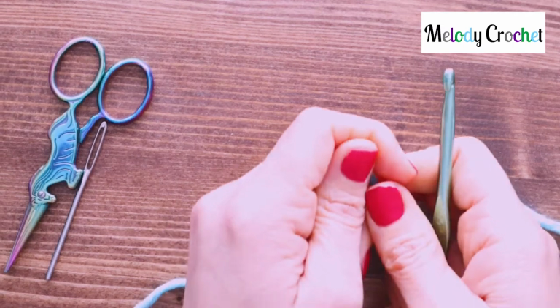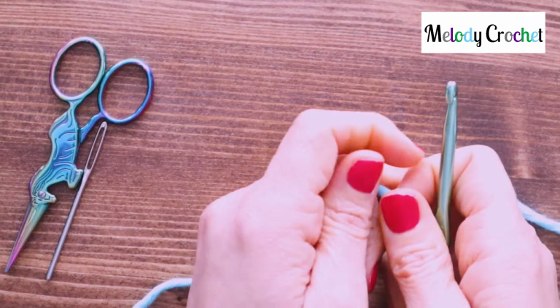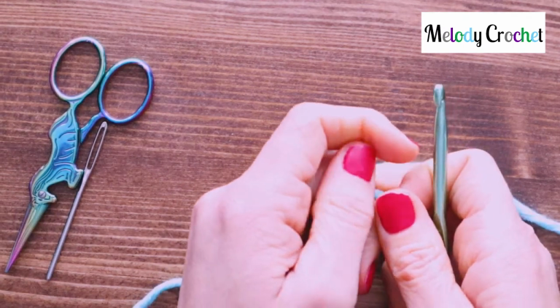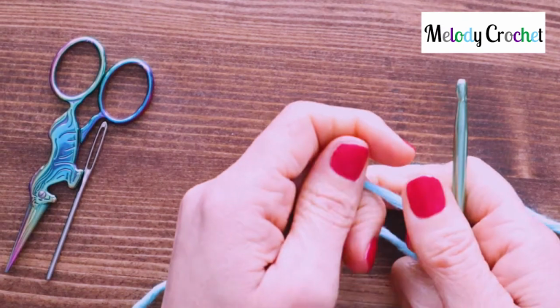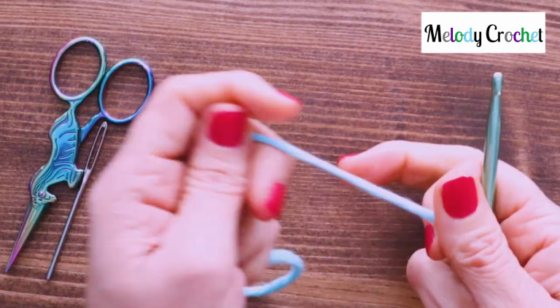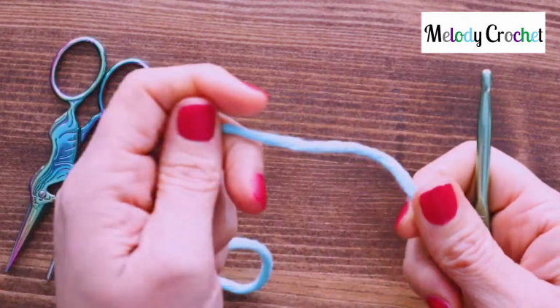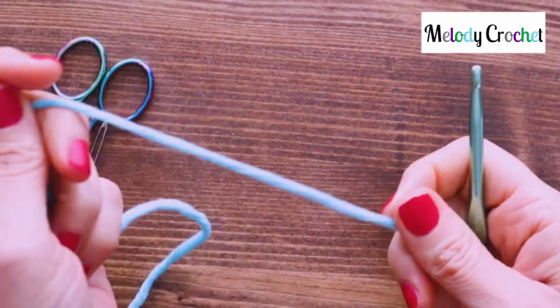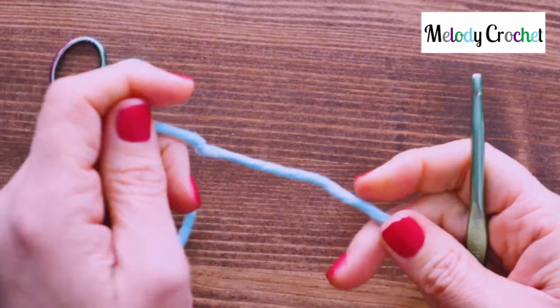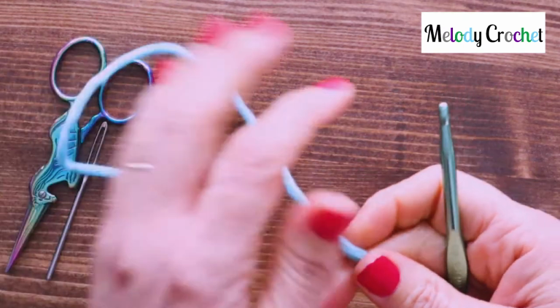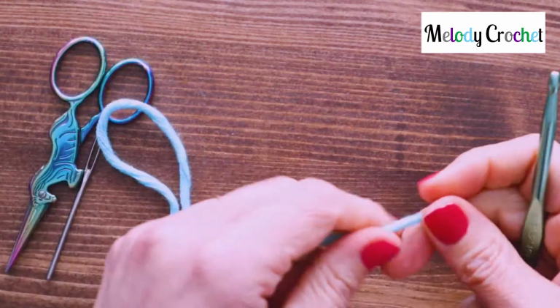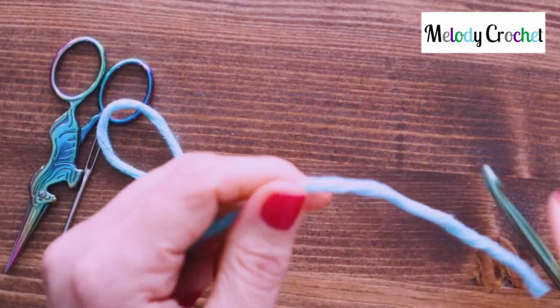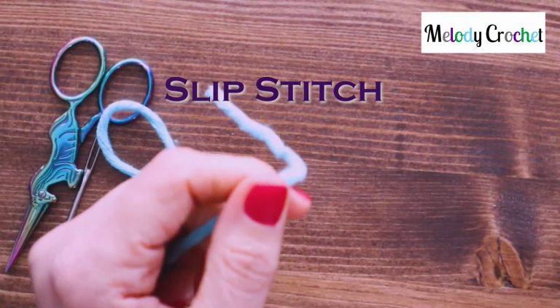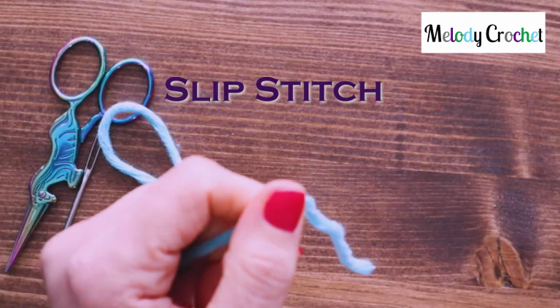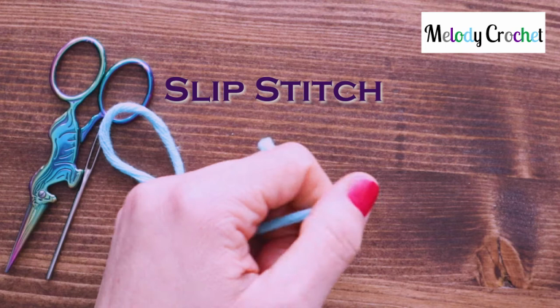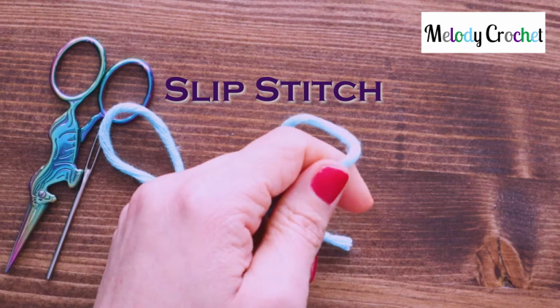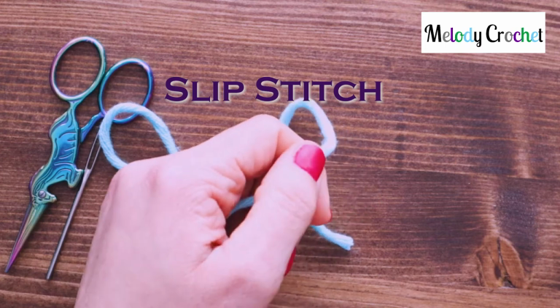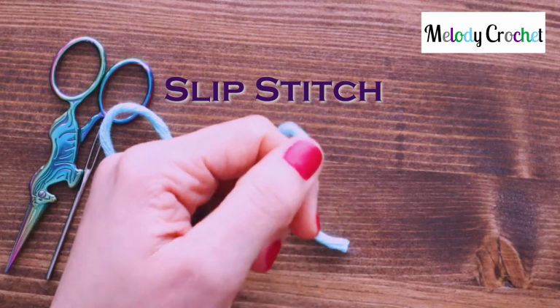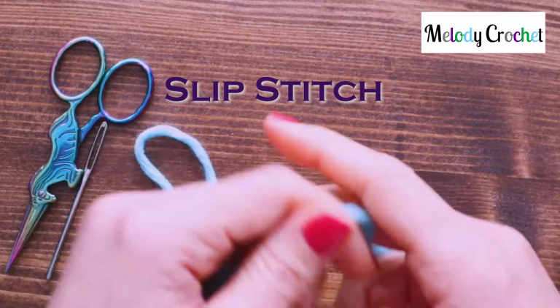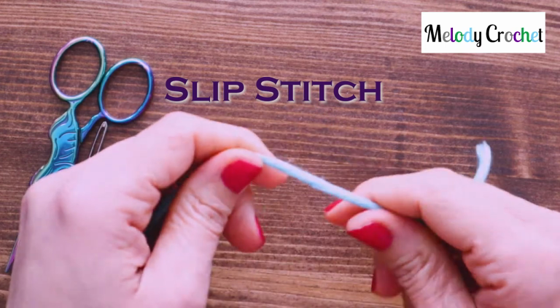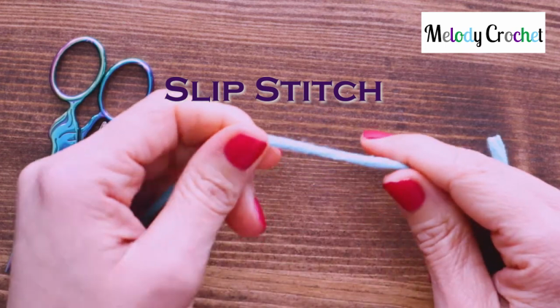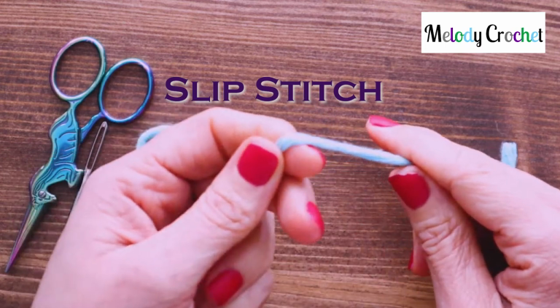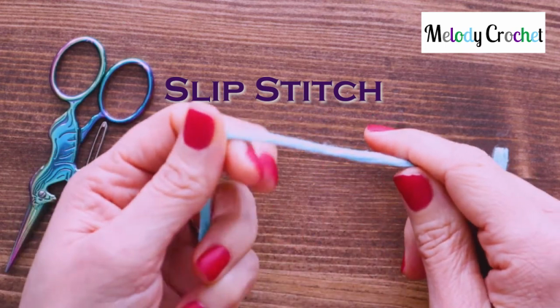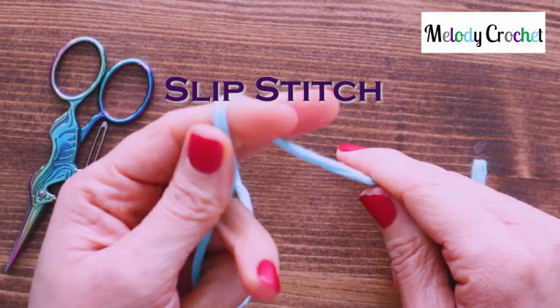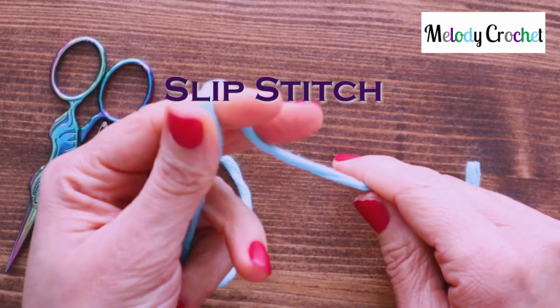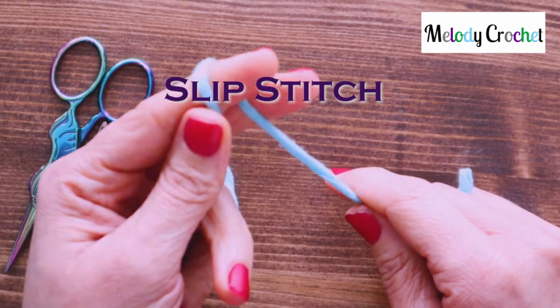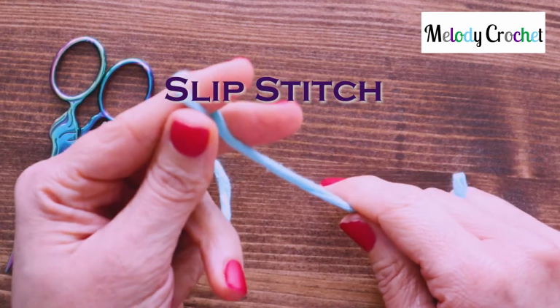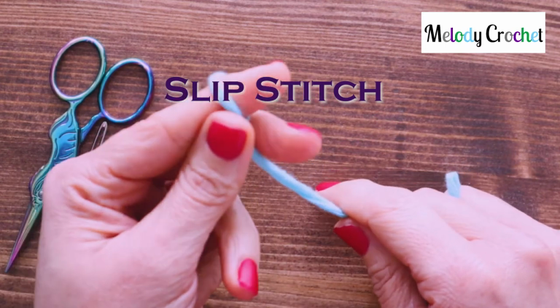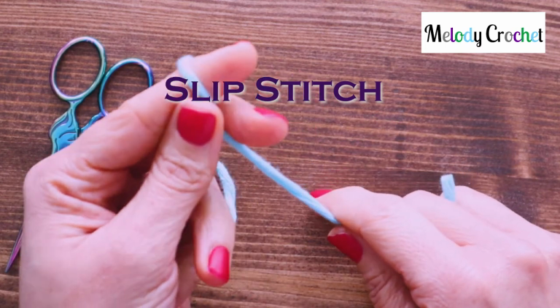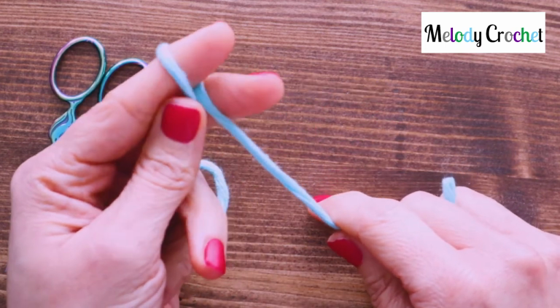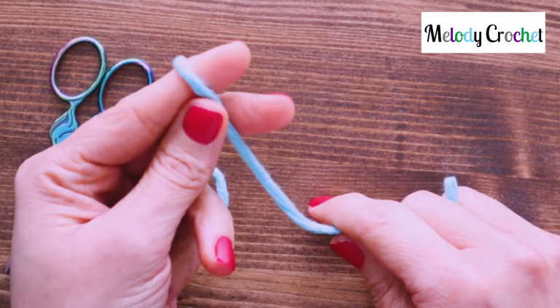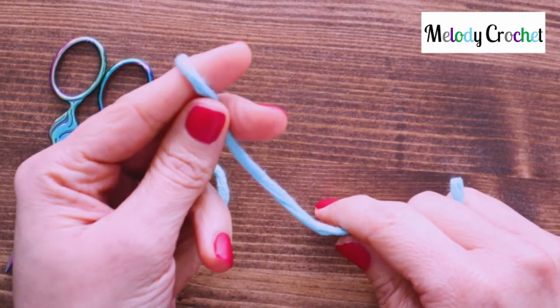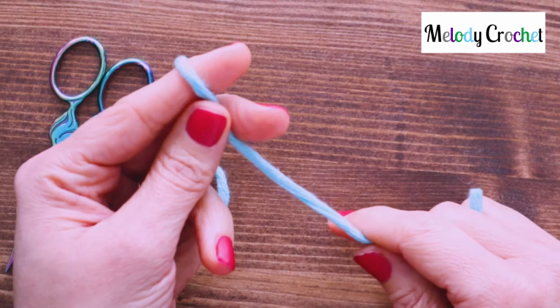Hello and welcome! My name is Melody from Melody Crochet and today I'm going to be talking about the slip stitch and showing you a few ways where that shows up and see if I can help if you have any questions on it.